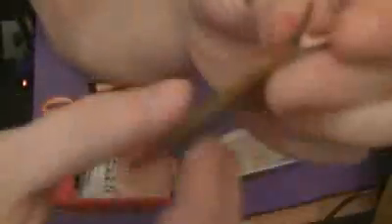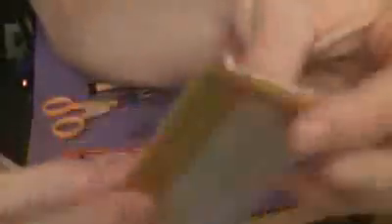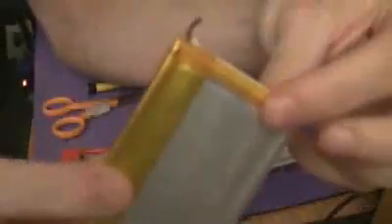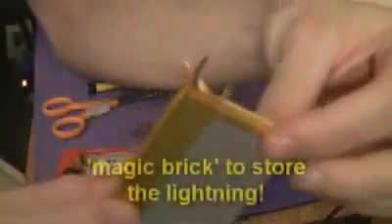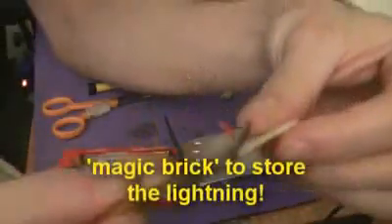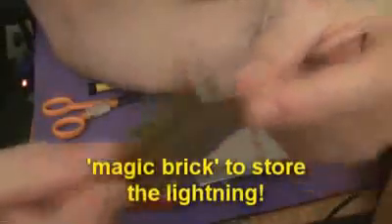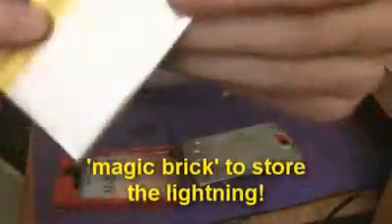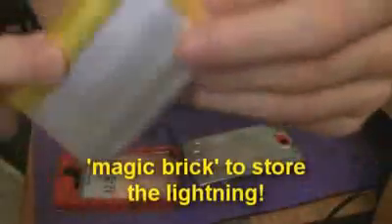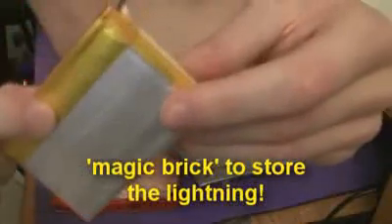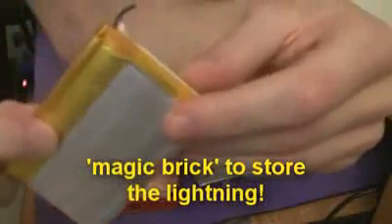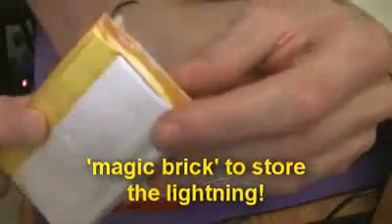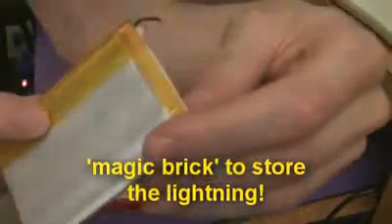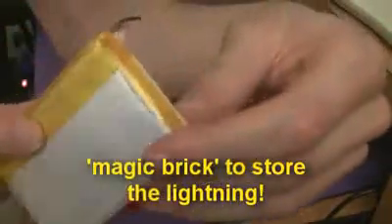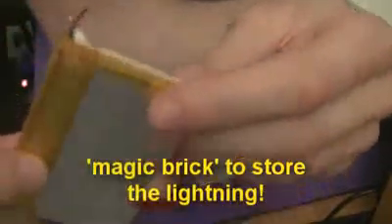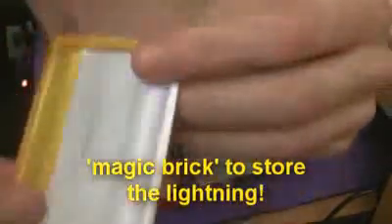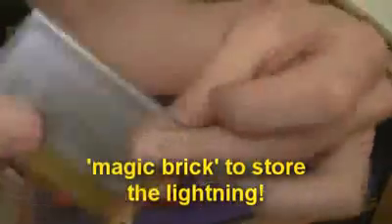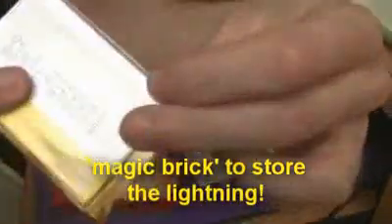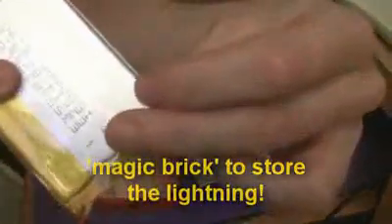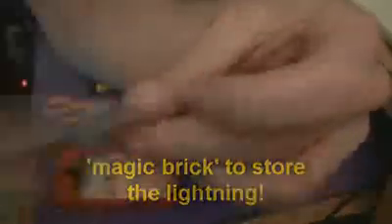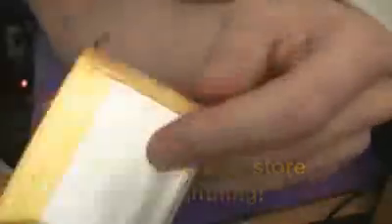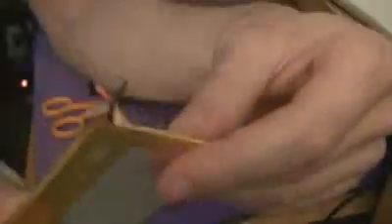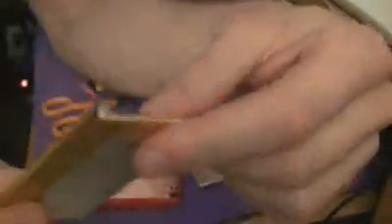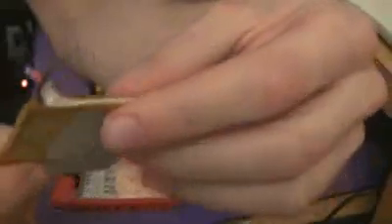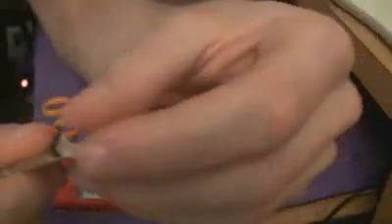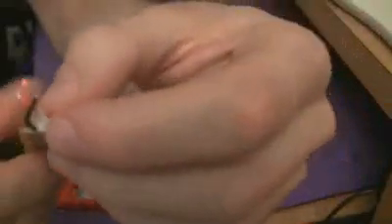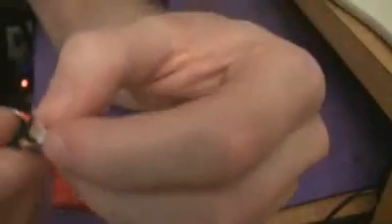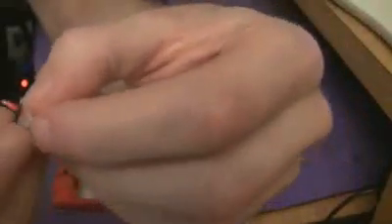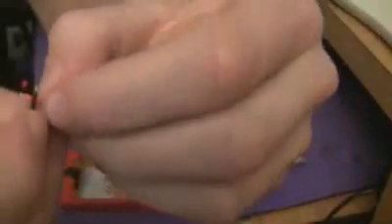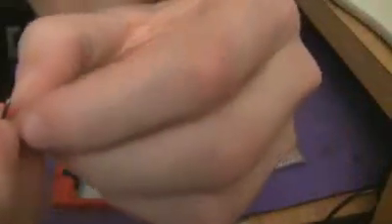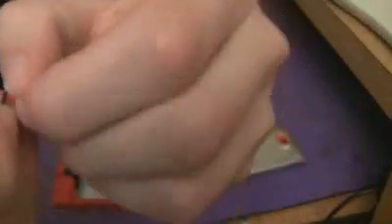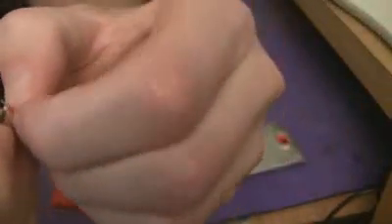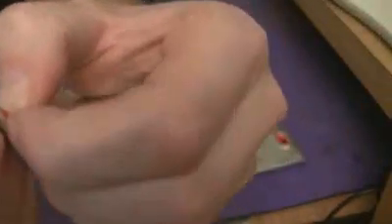All LiPos have great discharge rates. In fact, you might remember, I use these sort of things to fly my planes with. And one of these I started the car with.